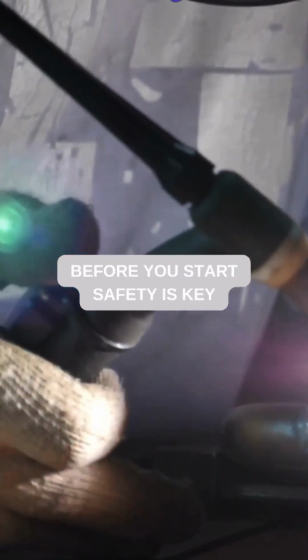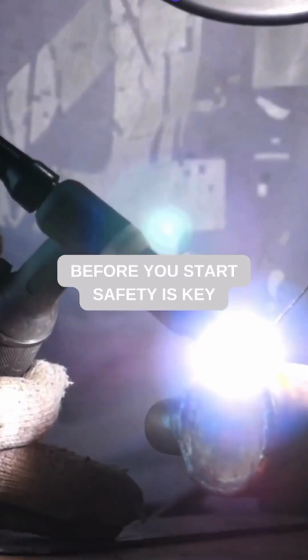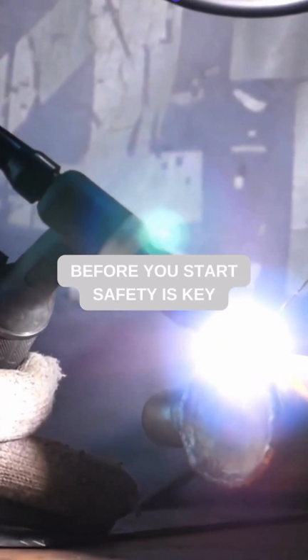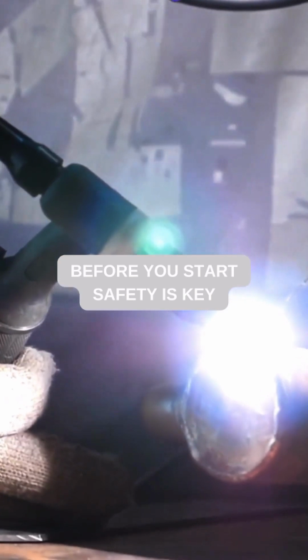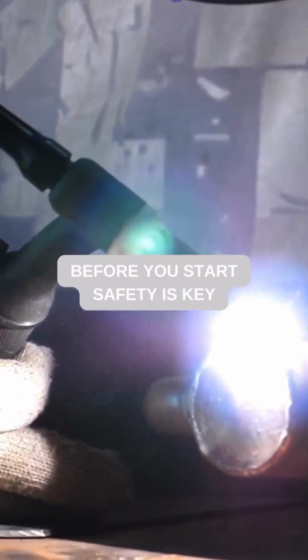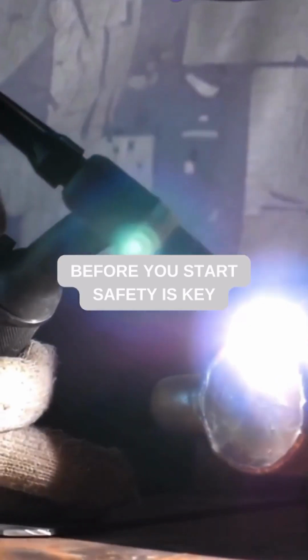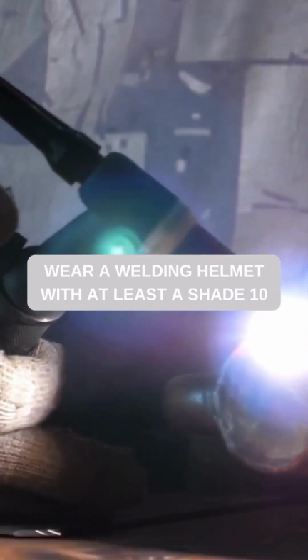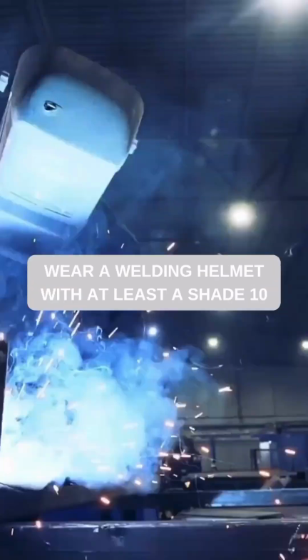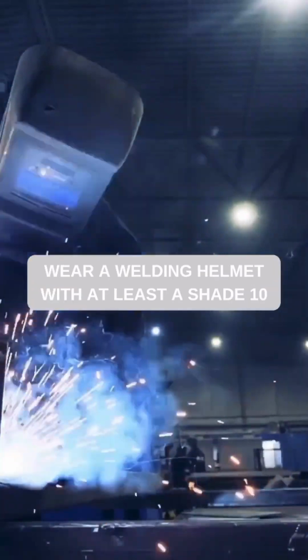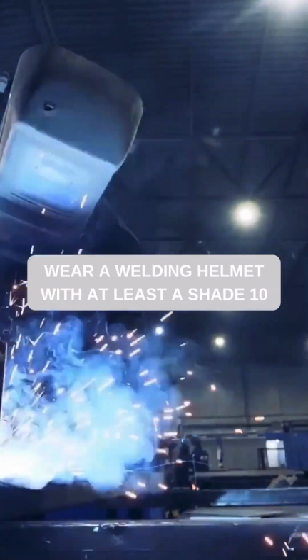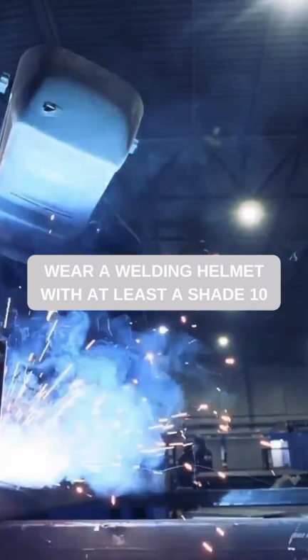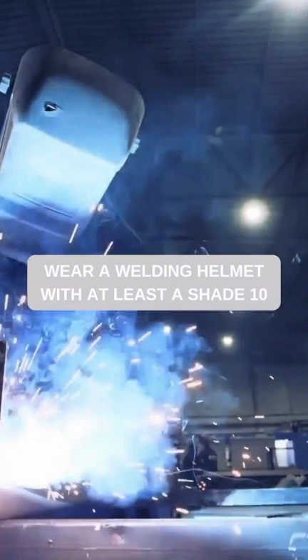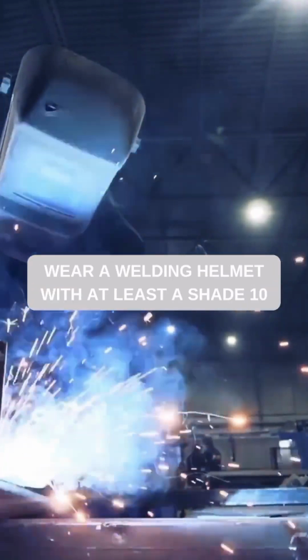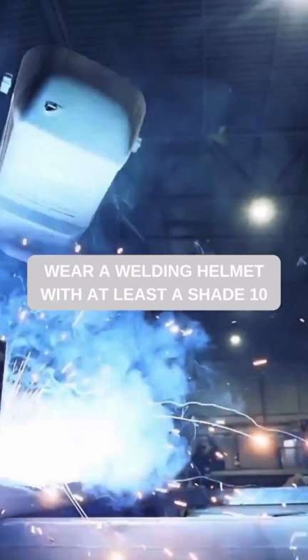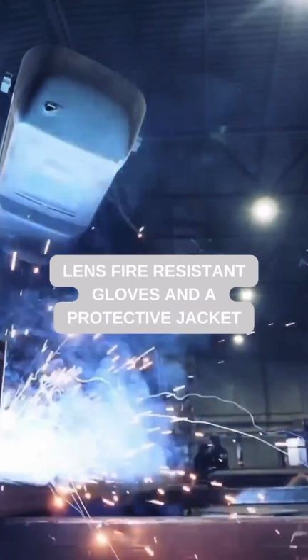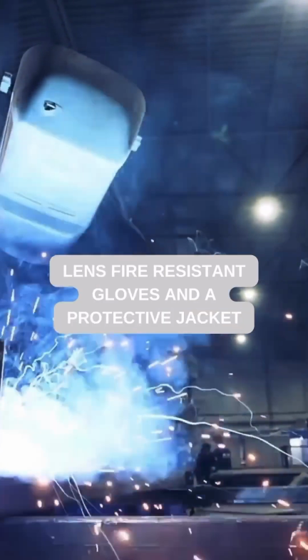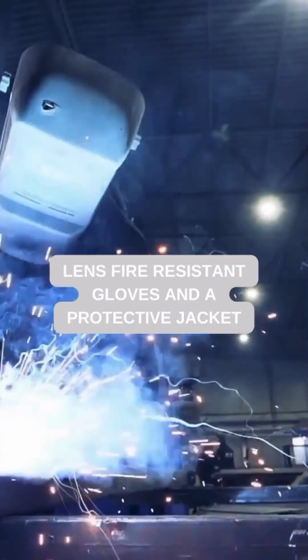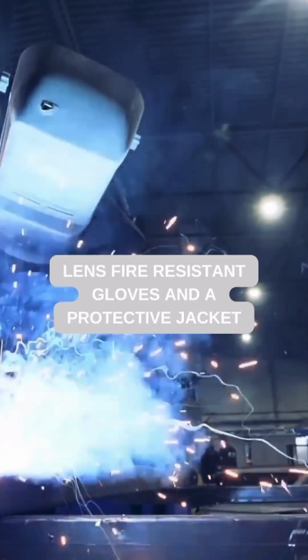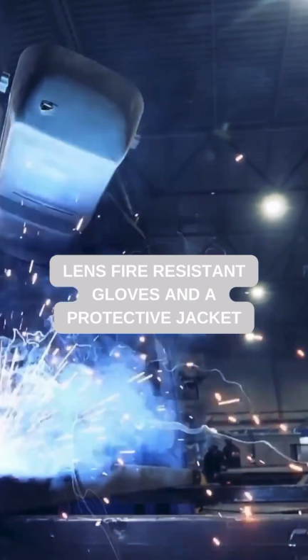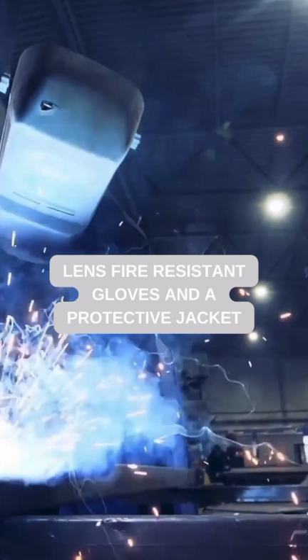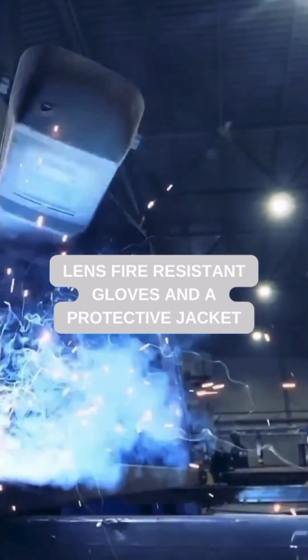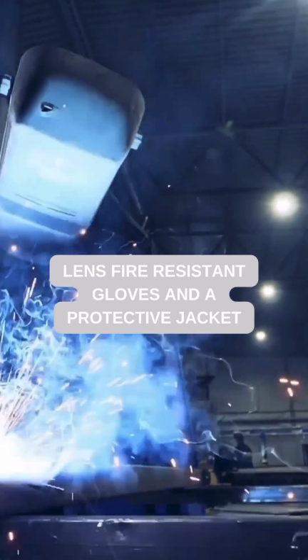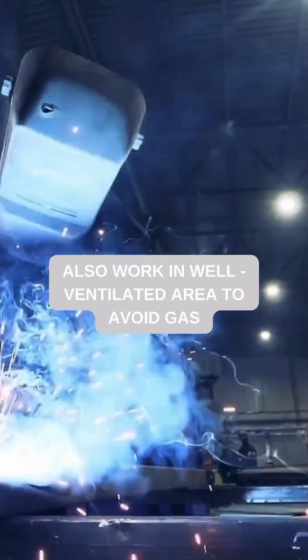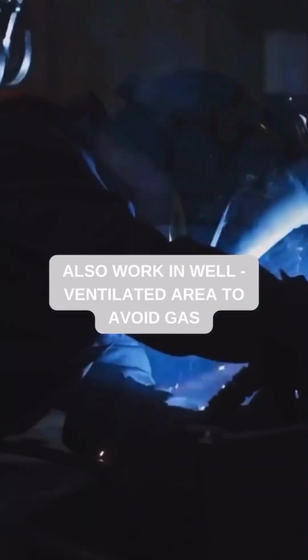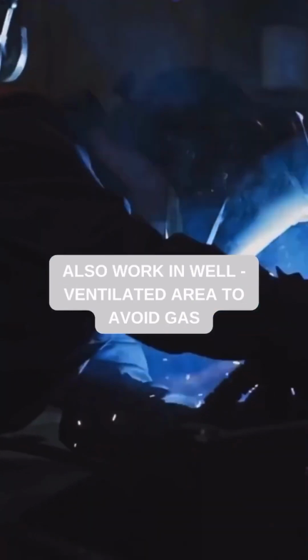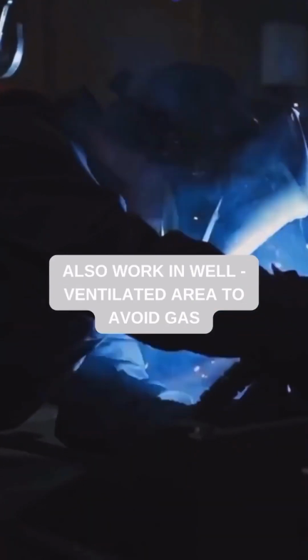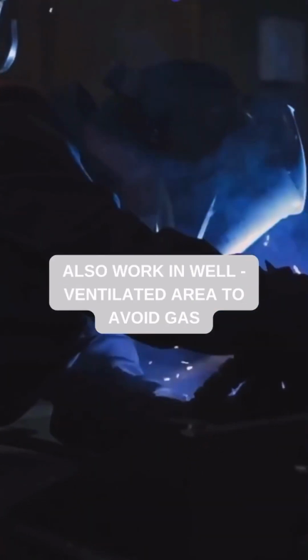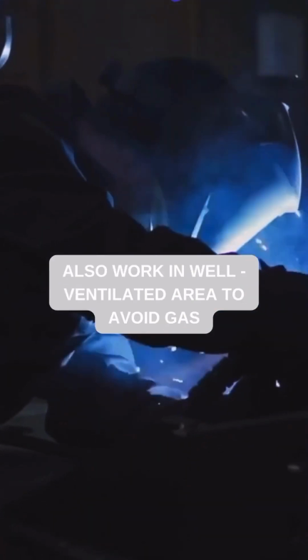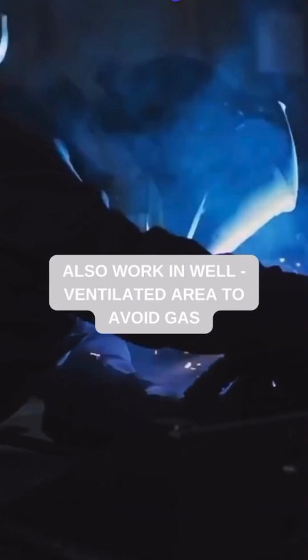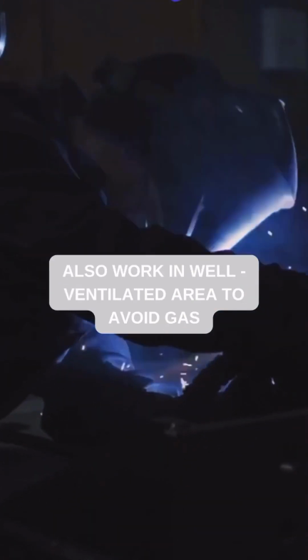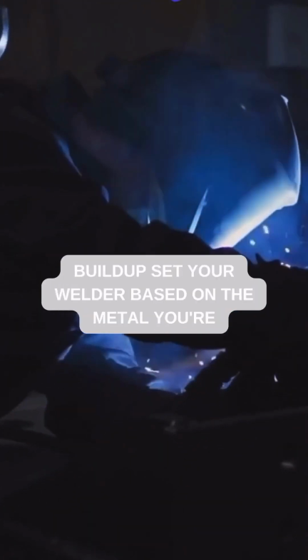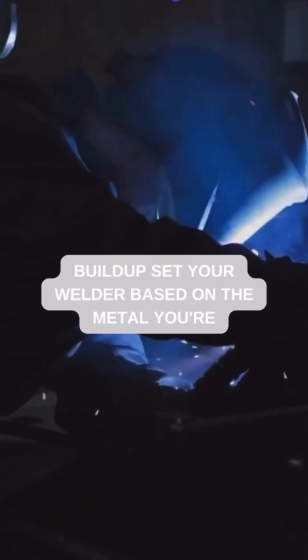Before you start, safety is key. Wear a welding helmet with at least a shade 10 lens, fire-resistant gloves, and a protective jacket. Also, work in a well-ventilated area to avoid gas buildup.